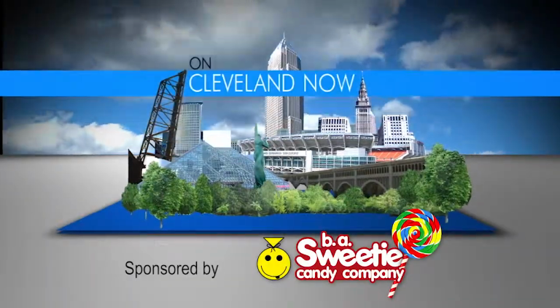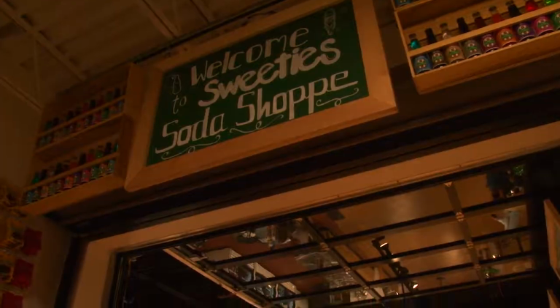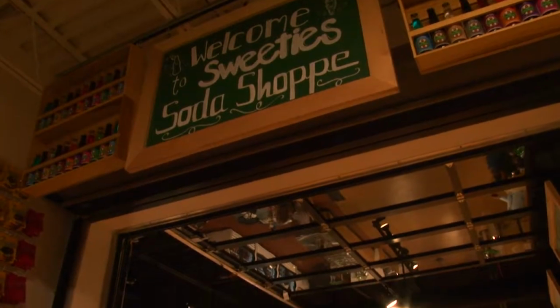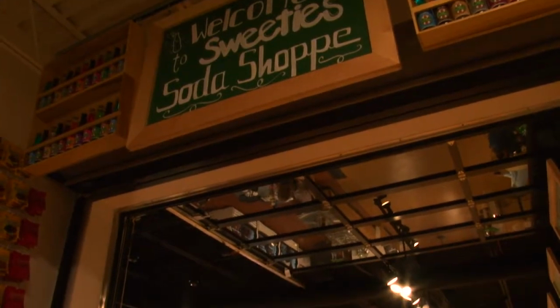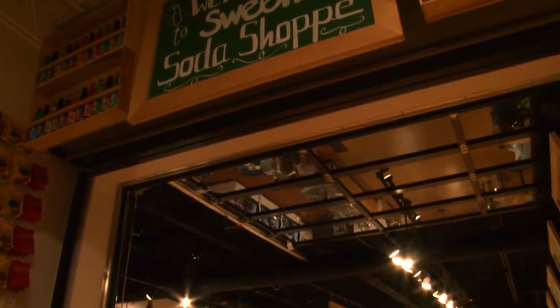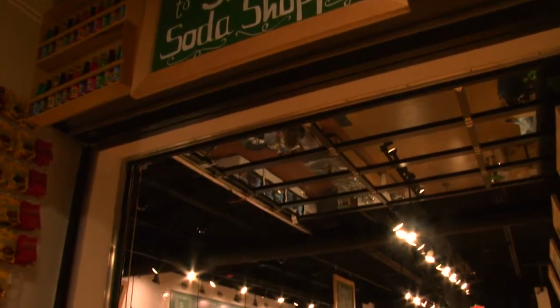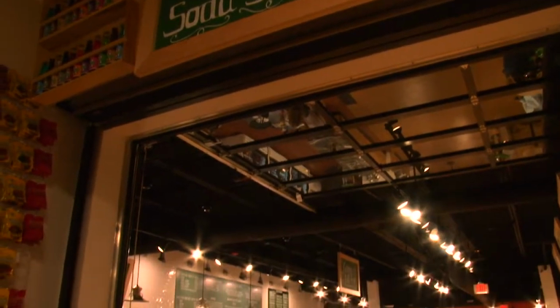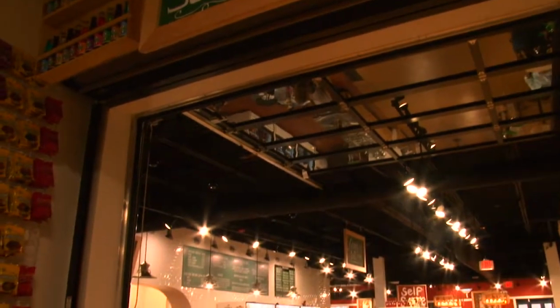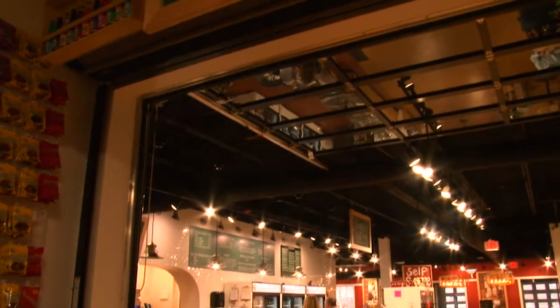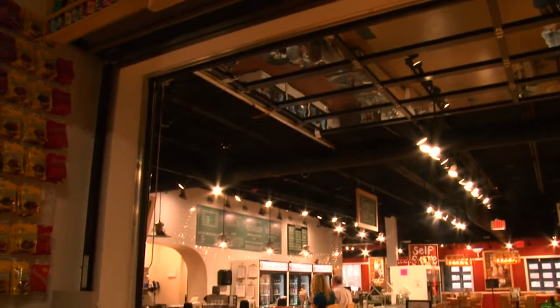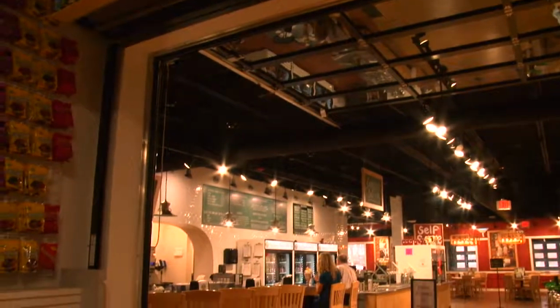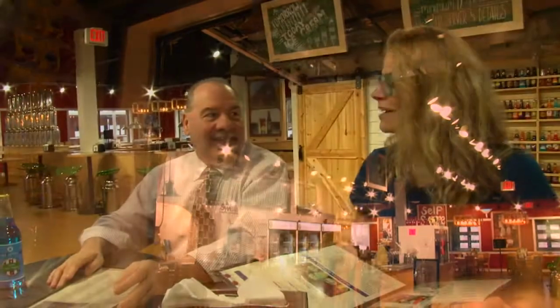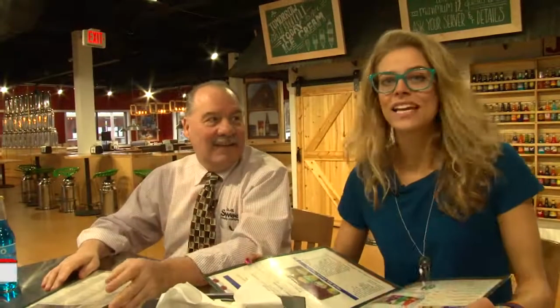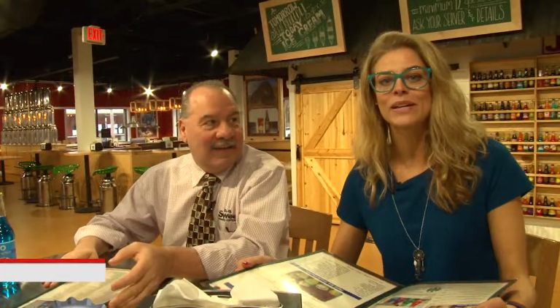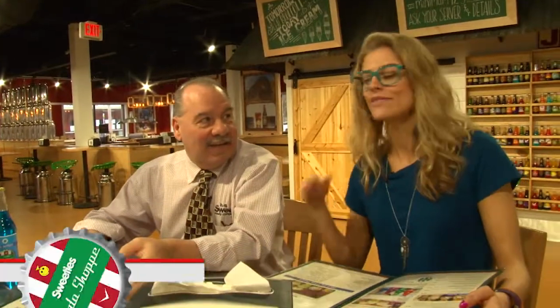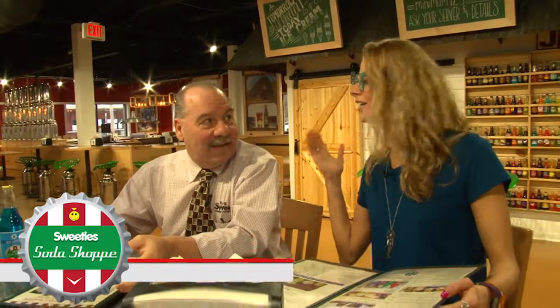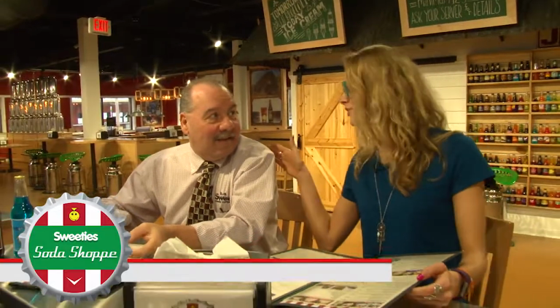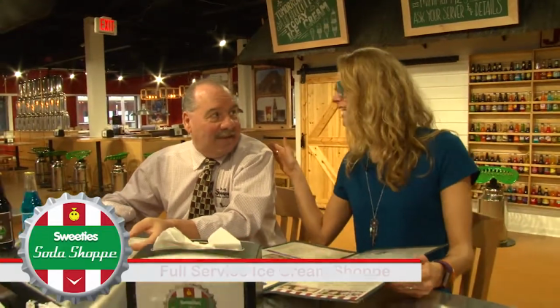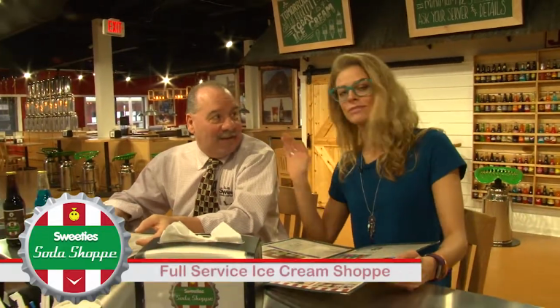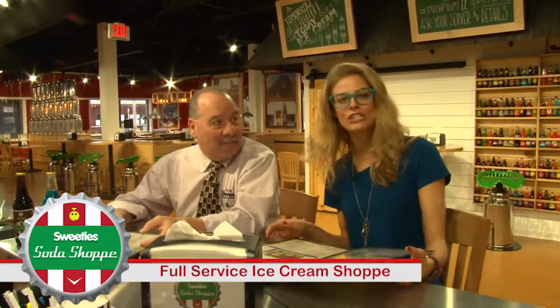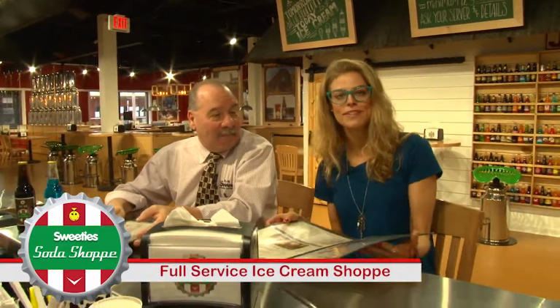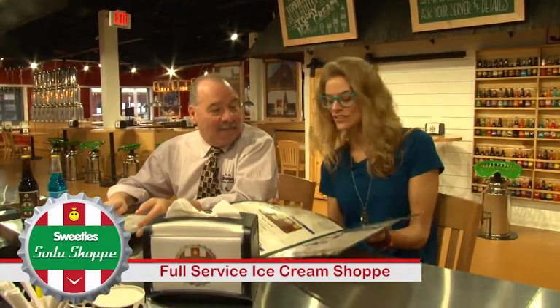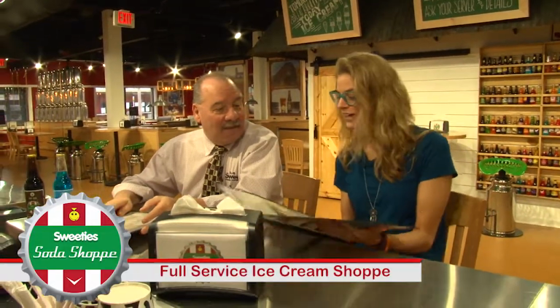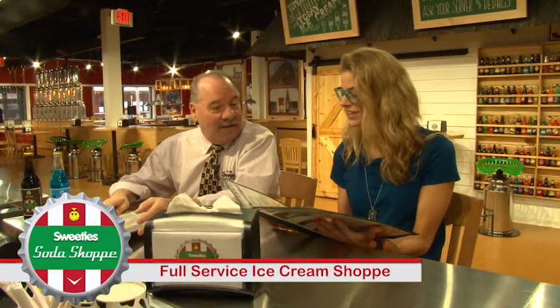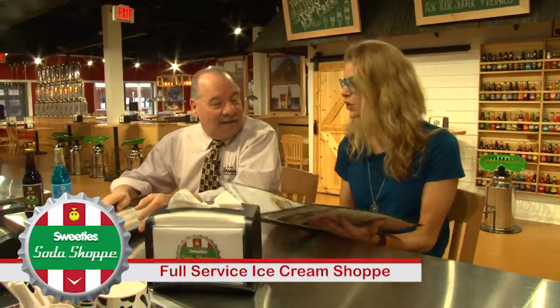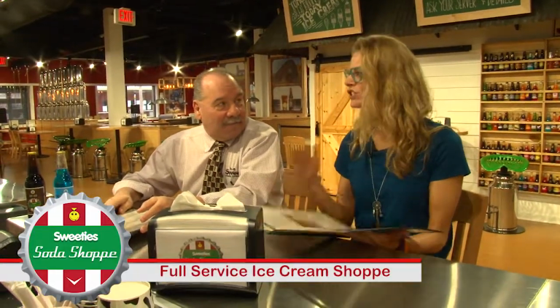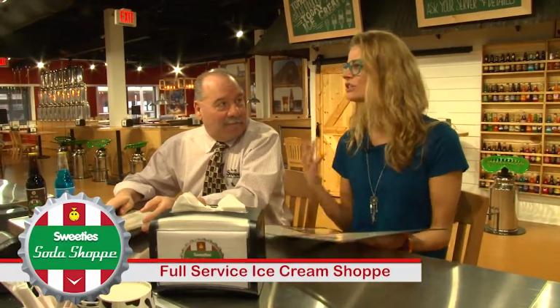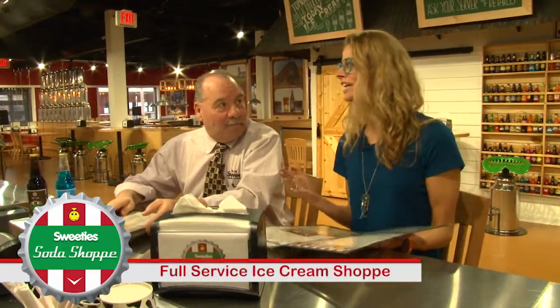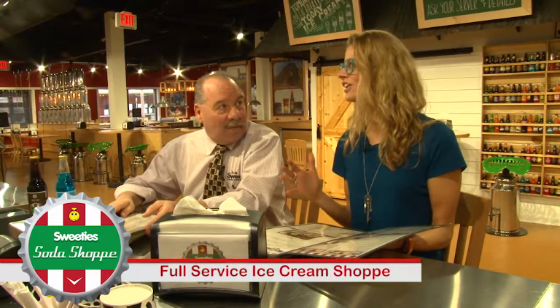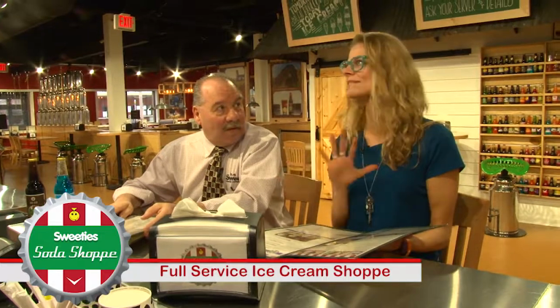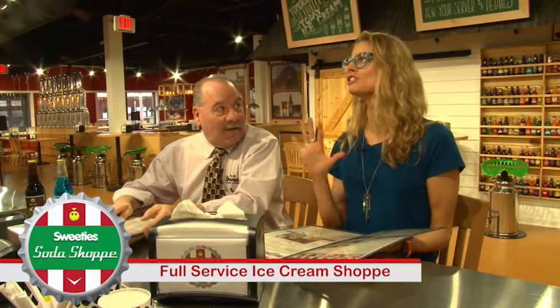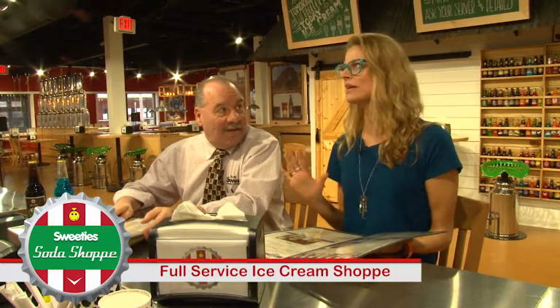We are at Sweeties Soda Shop here in Brook Park at VA Sweeties. We've got the owner Tom Scheiman. Thanks for giving us the tour. As soon as you walk in here it smells sweet.